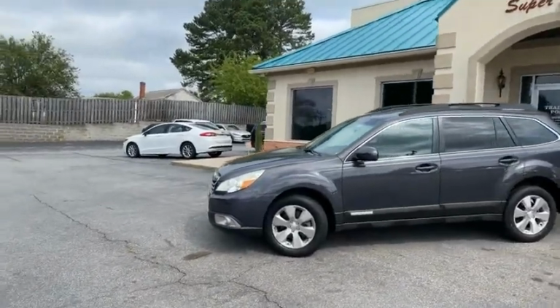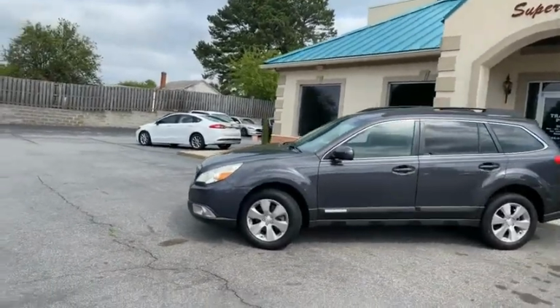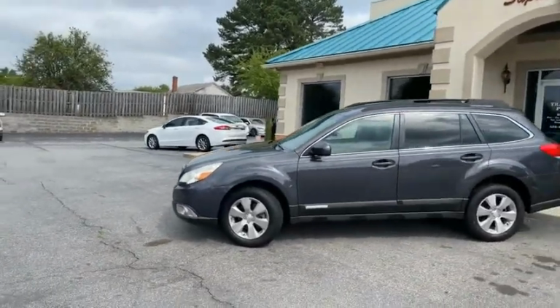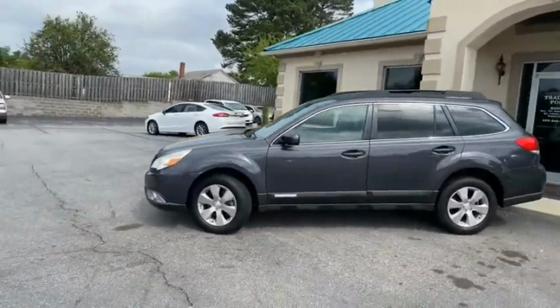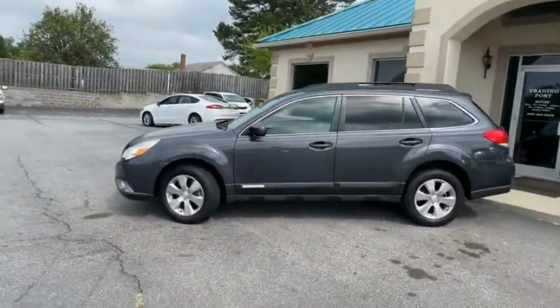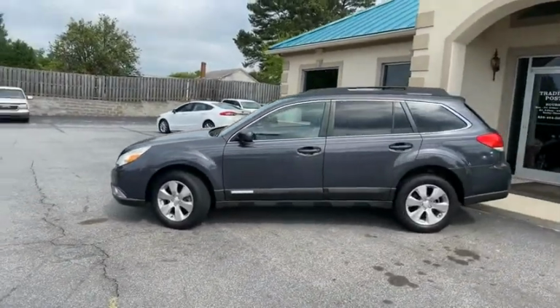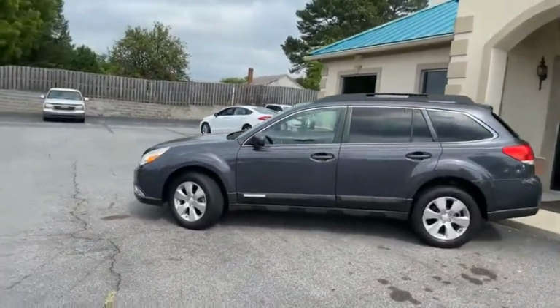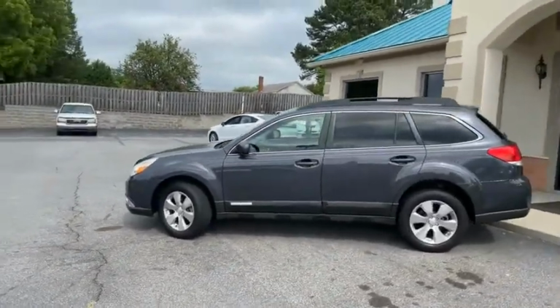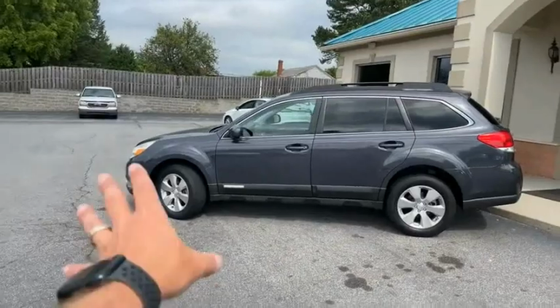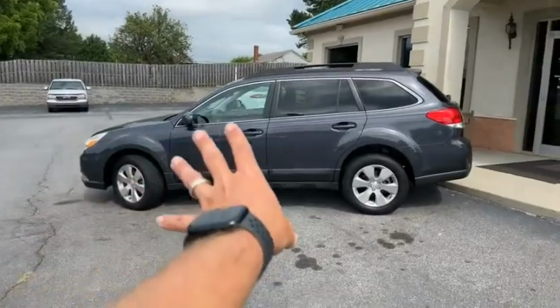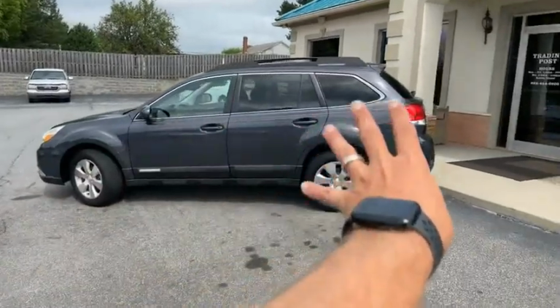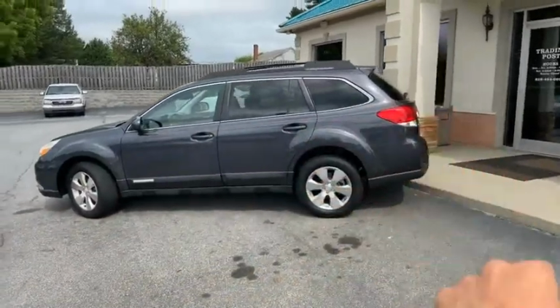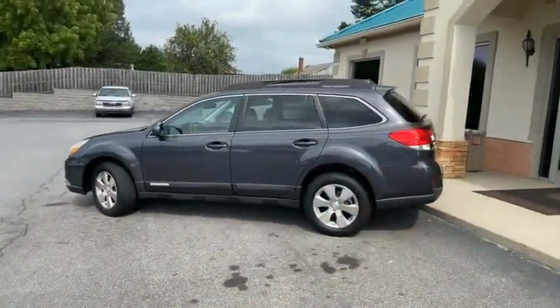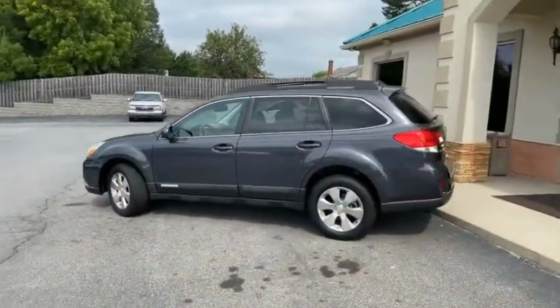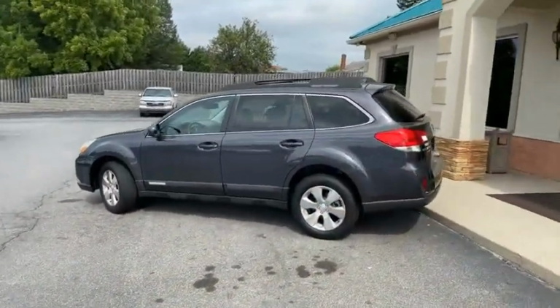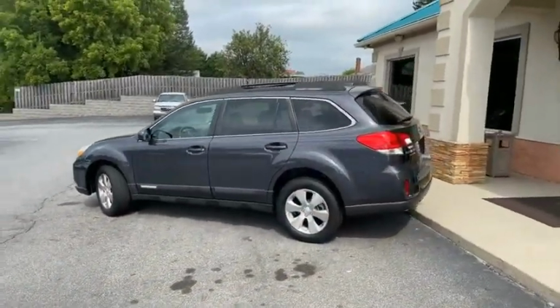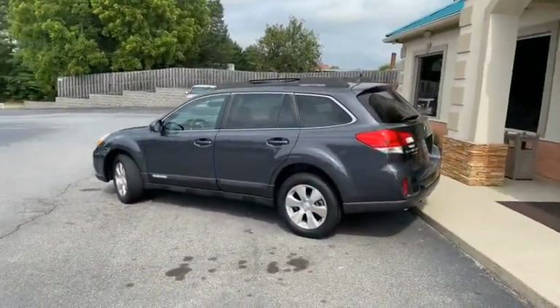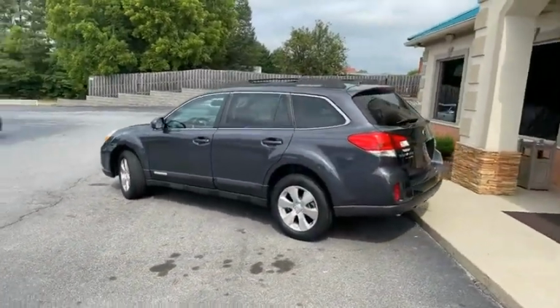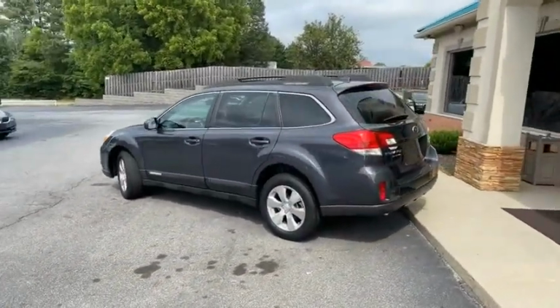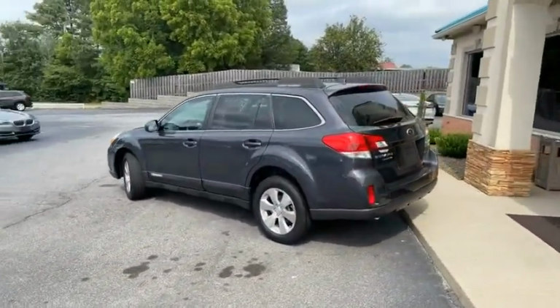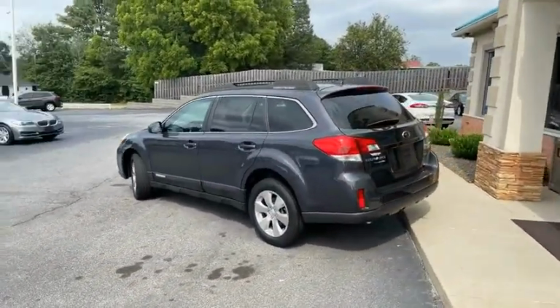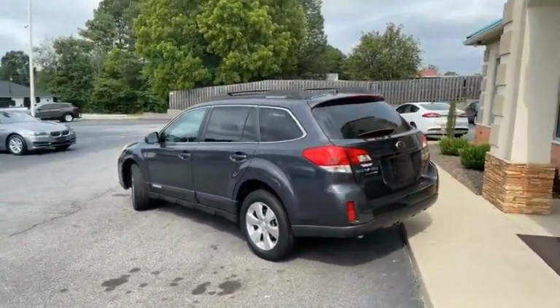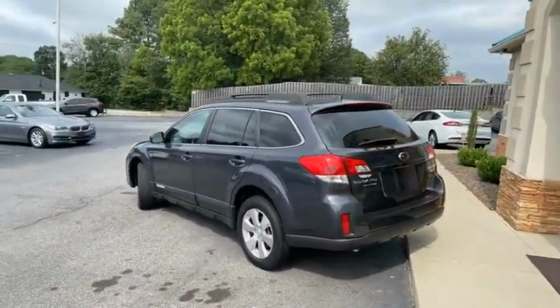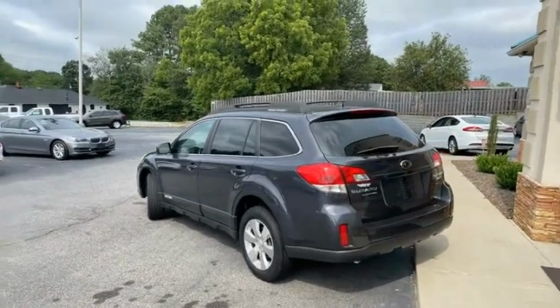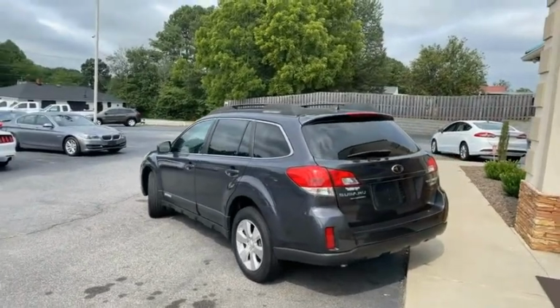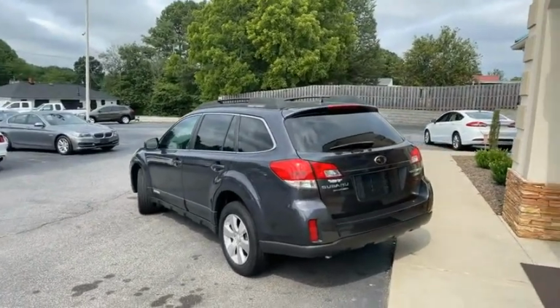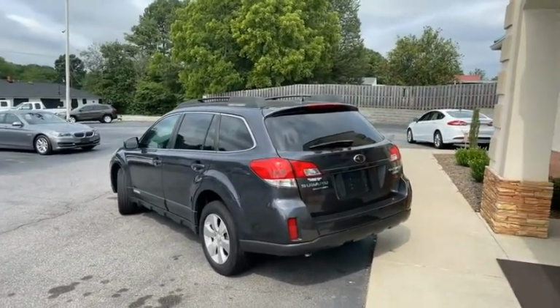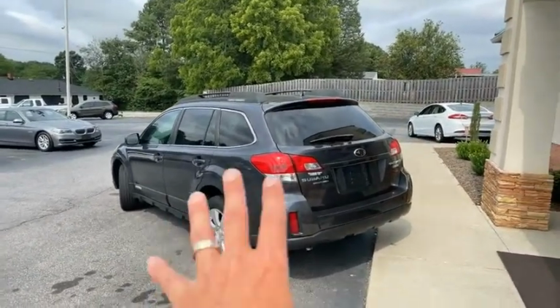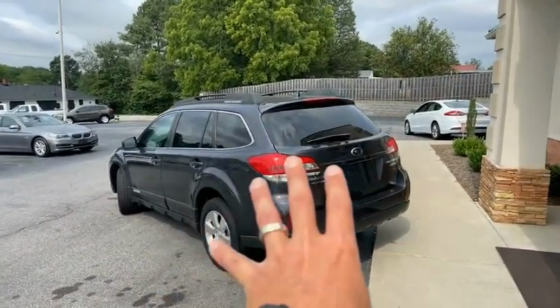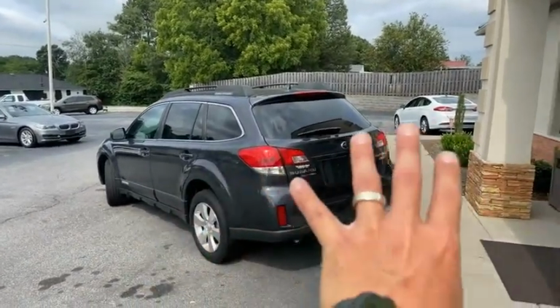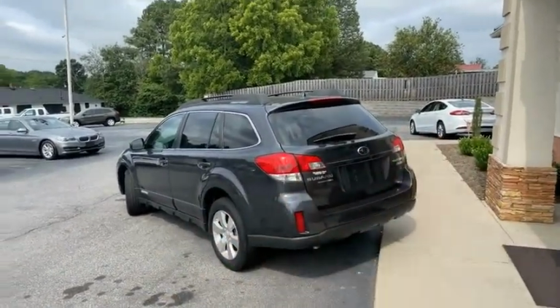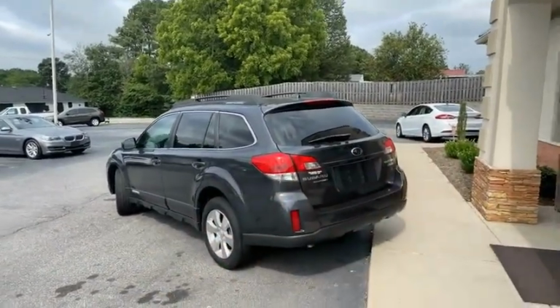Subaru Outback, and it gets better. Michelin tires all the way around. This is someone's baby. 3.6R engine — this is the engine everyone's looking for.